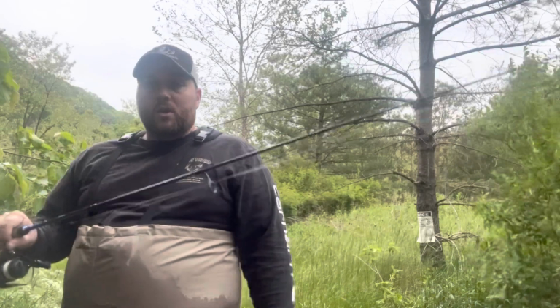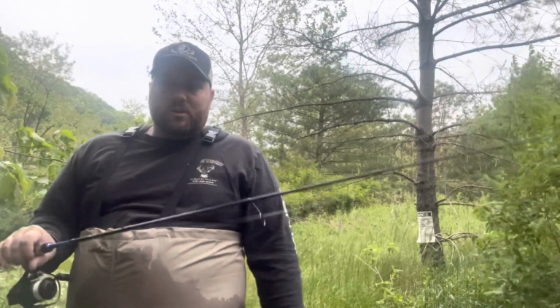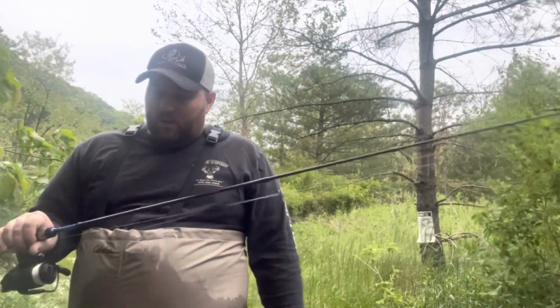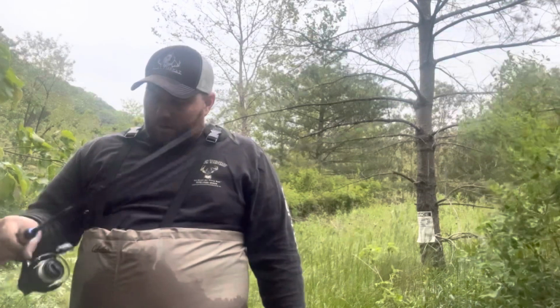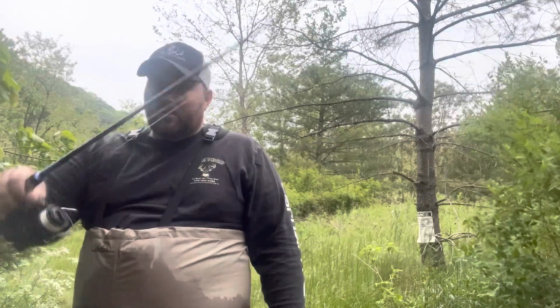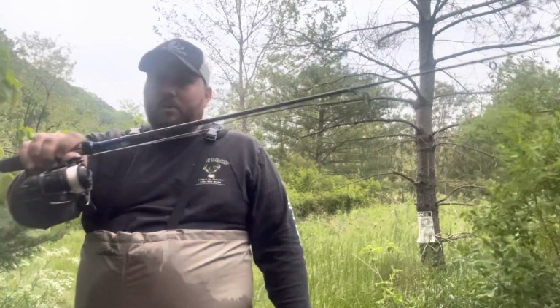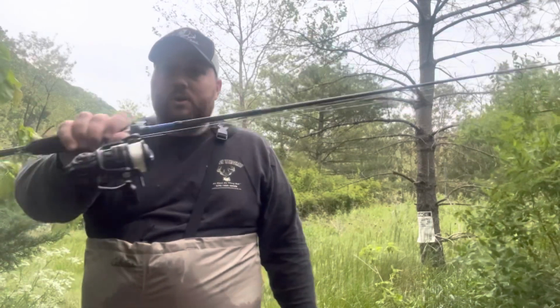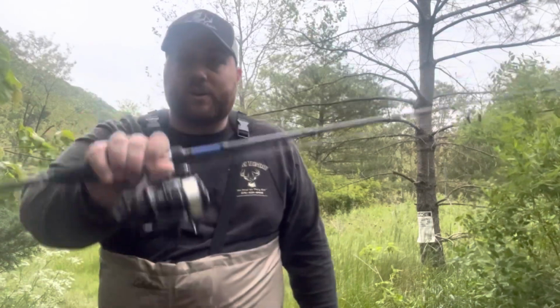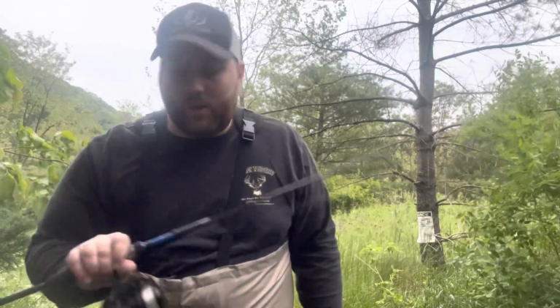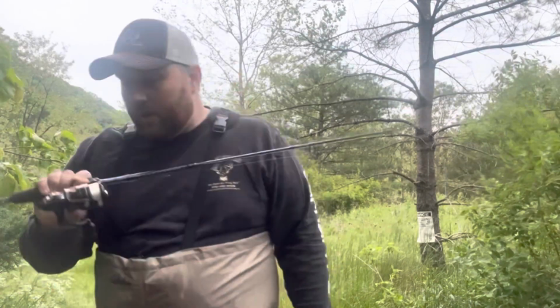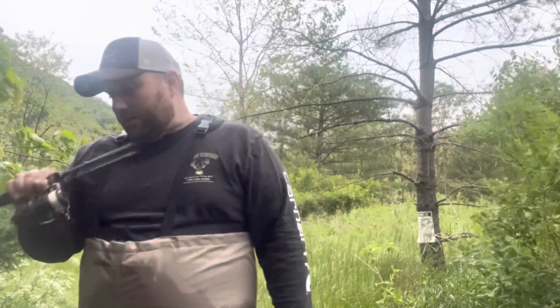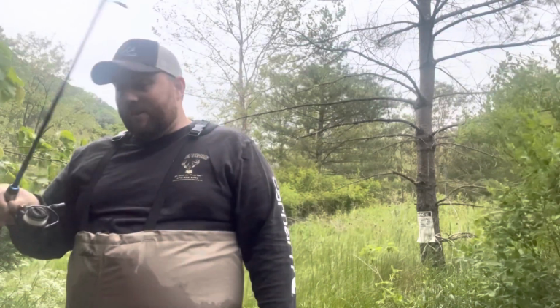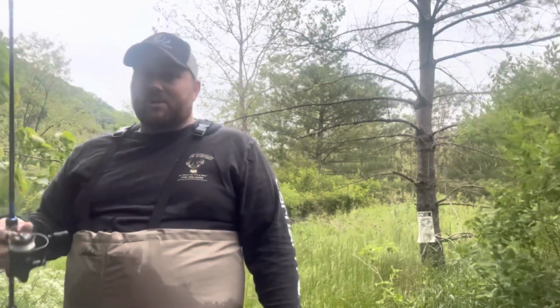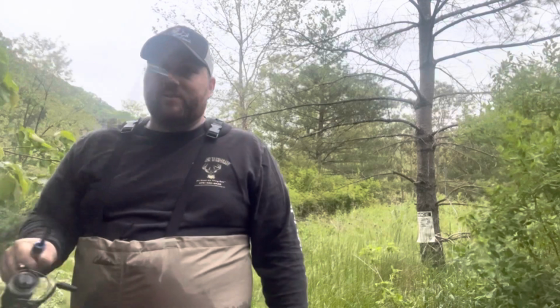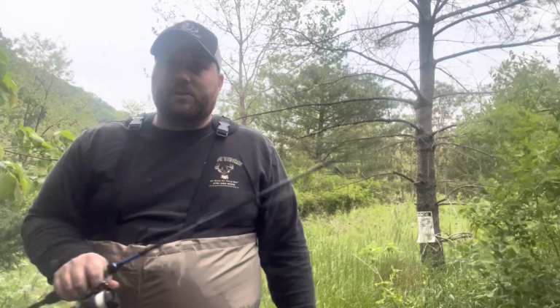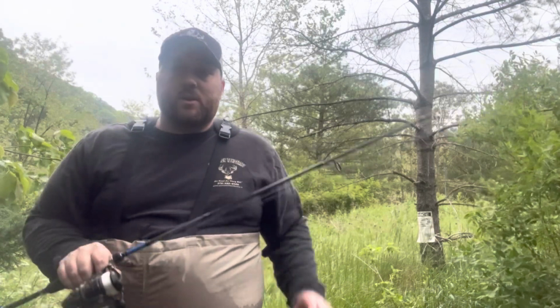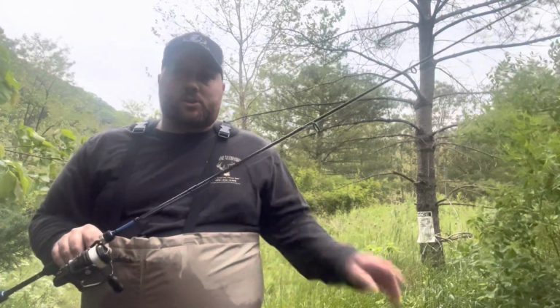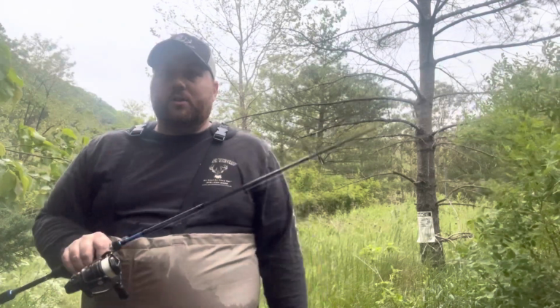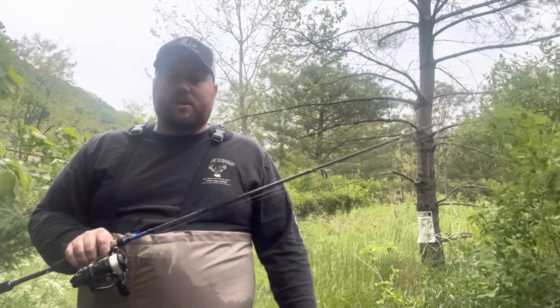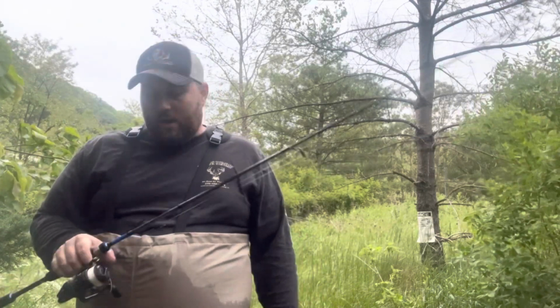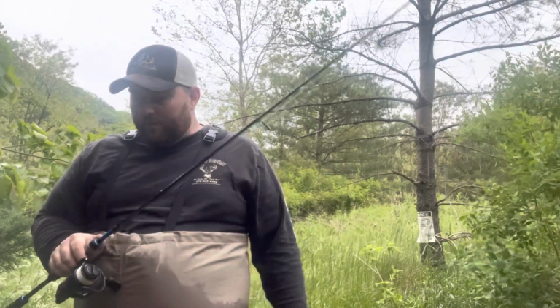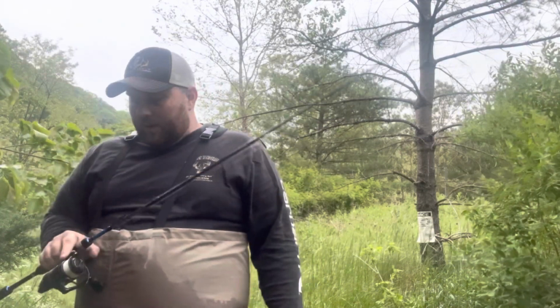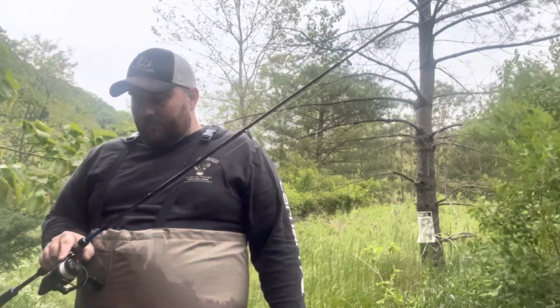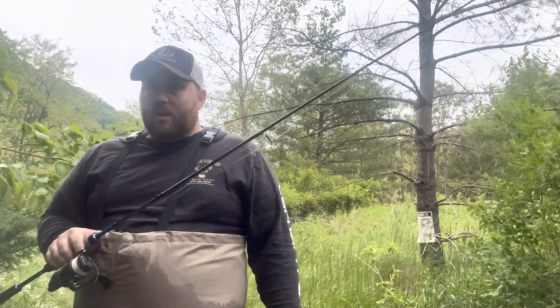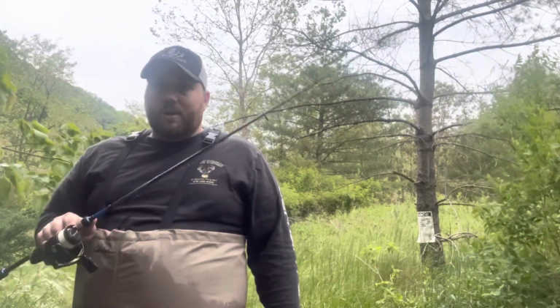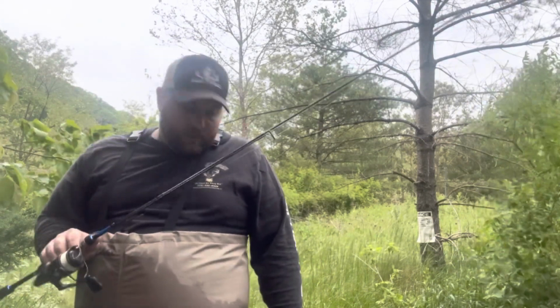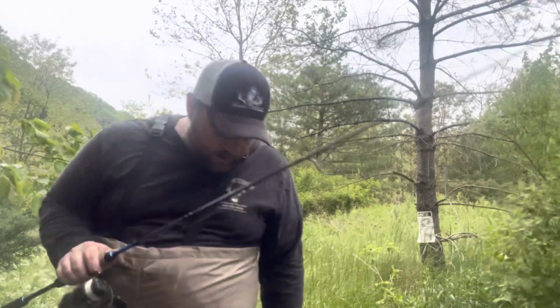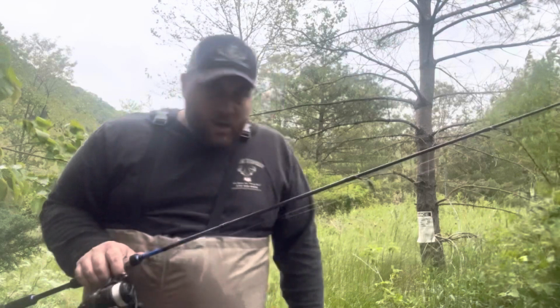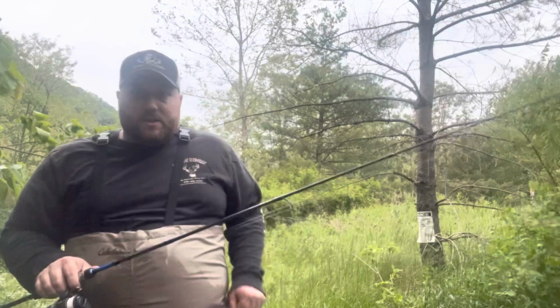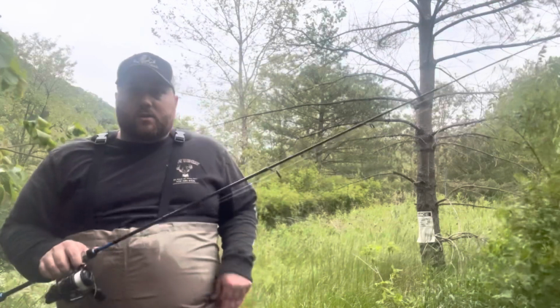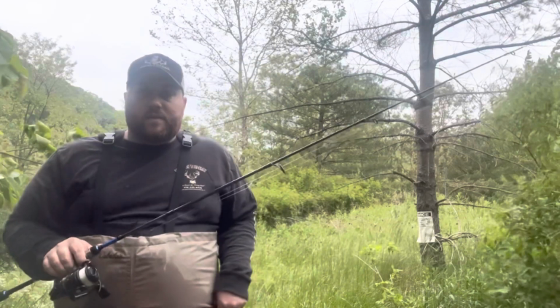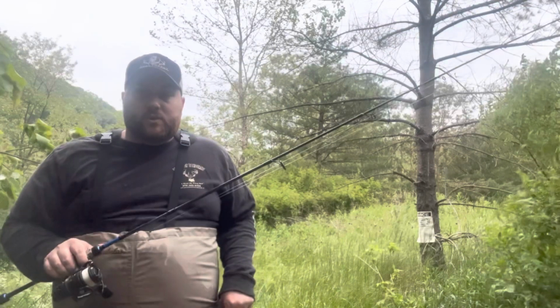This rod is only $100, paired with a $100 reel — just an Abu Garcia Revo X — making it a solid $200 combo, and possibly the best $100 rod I've ever used.